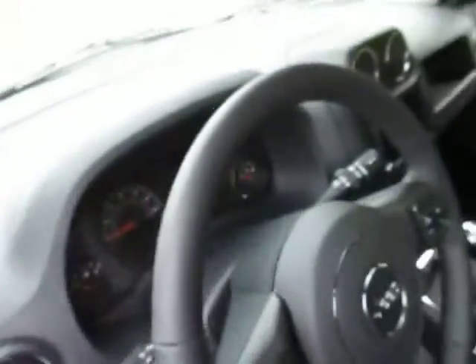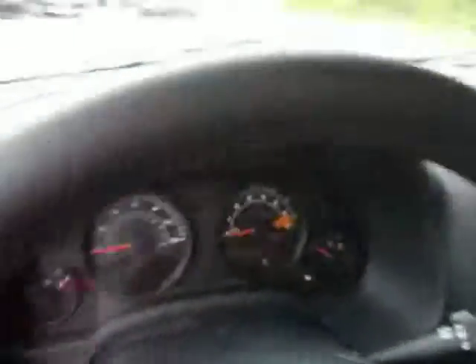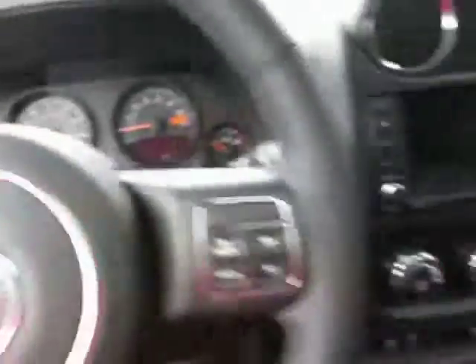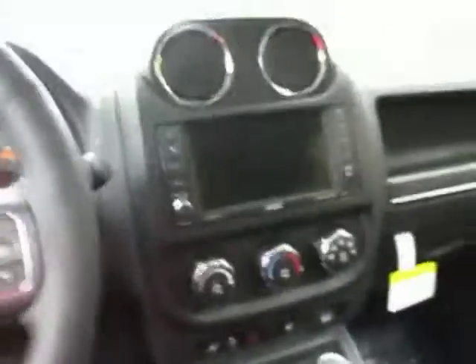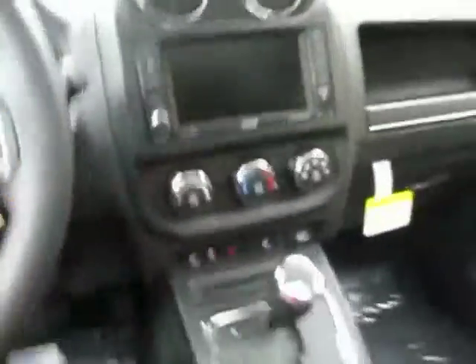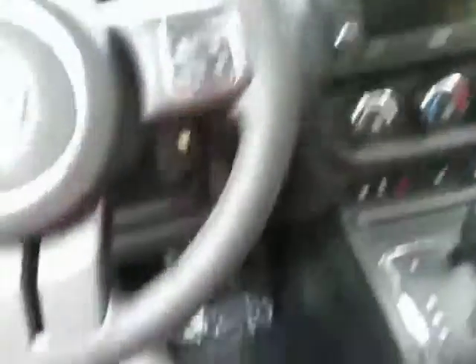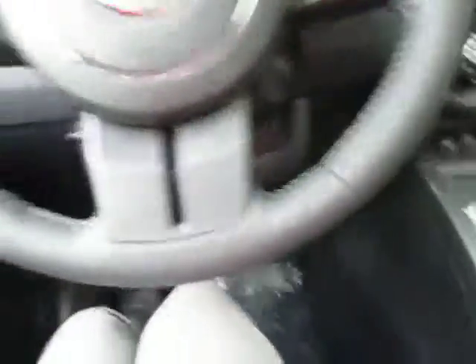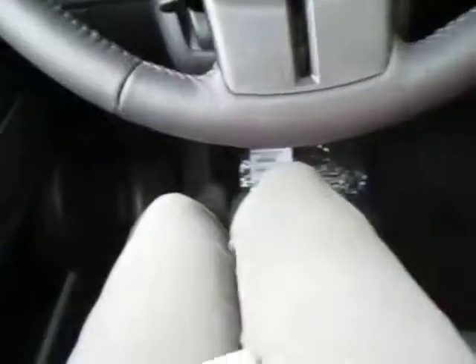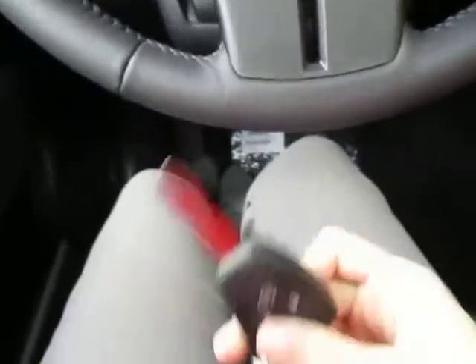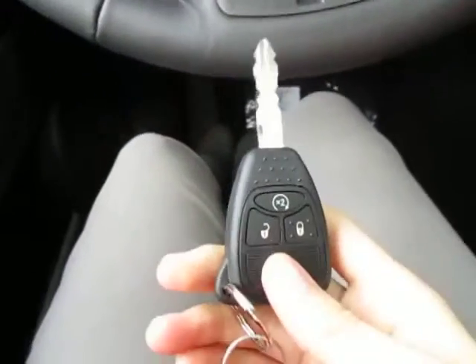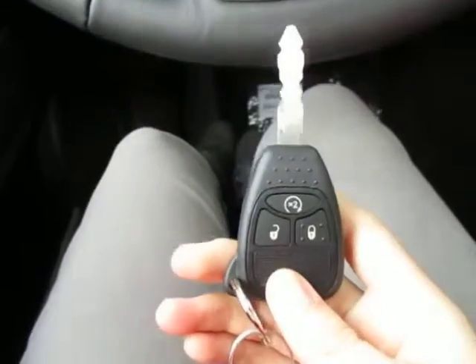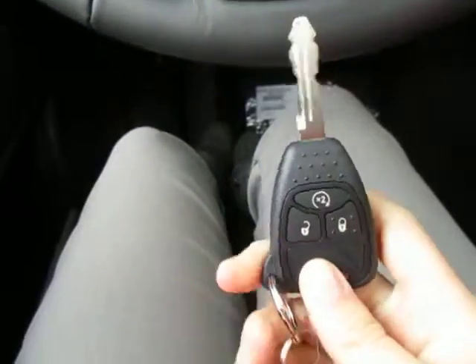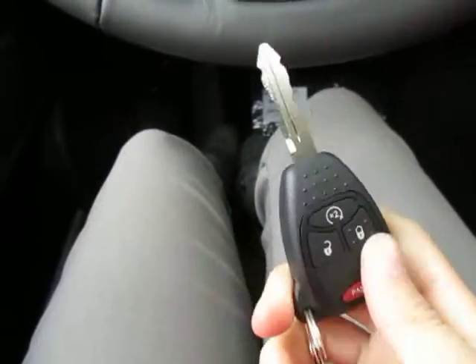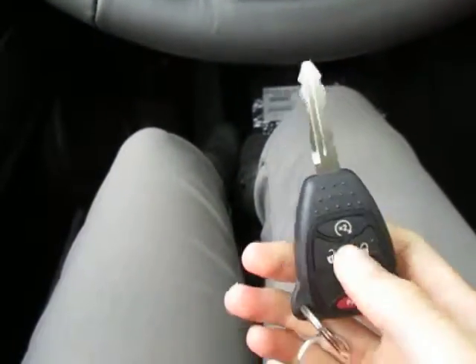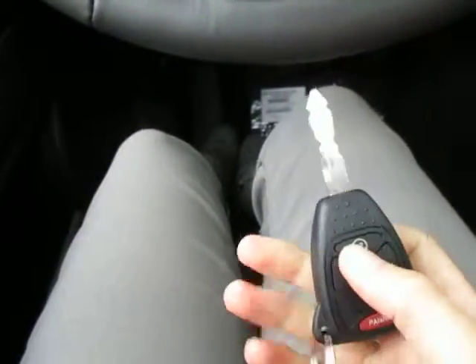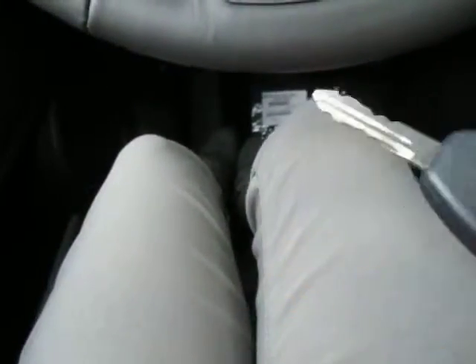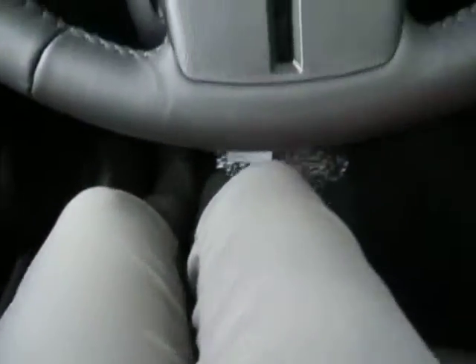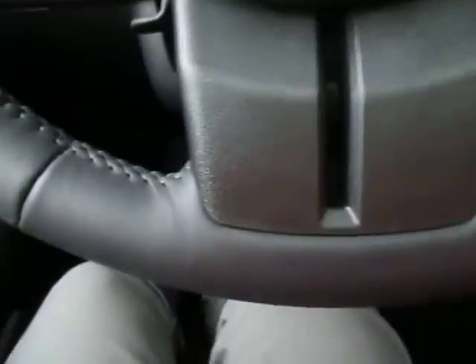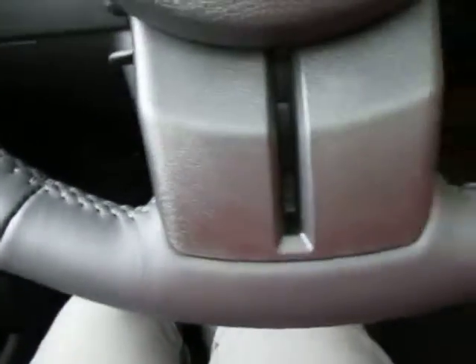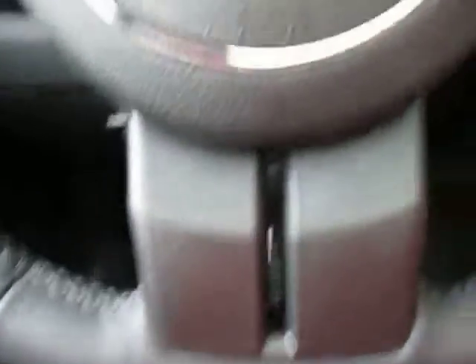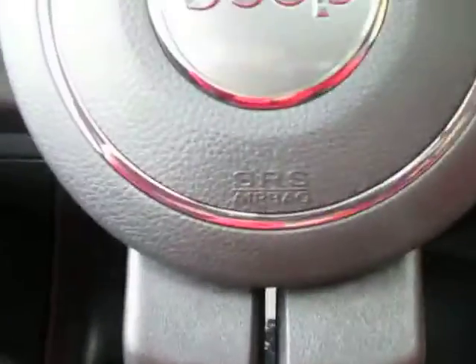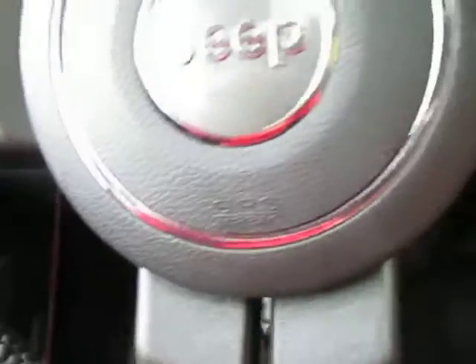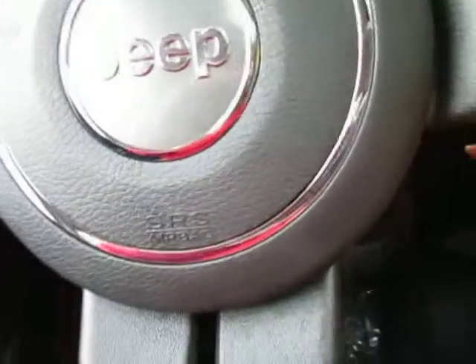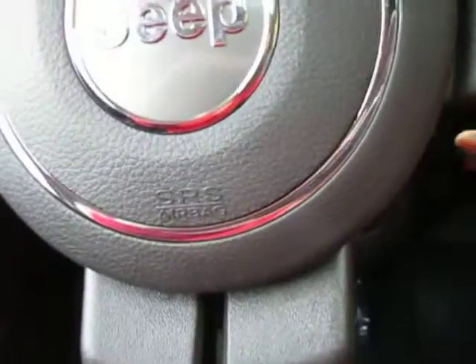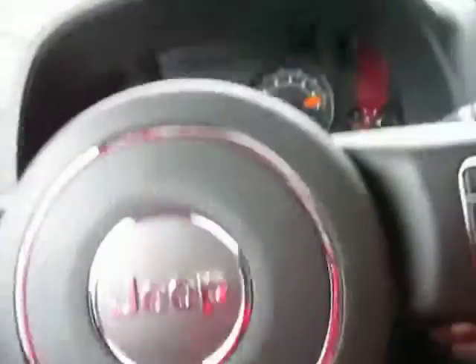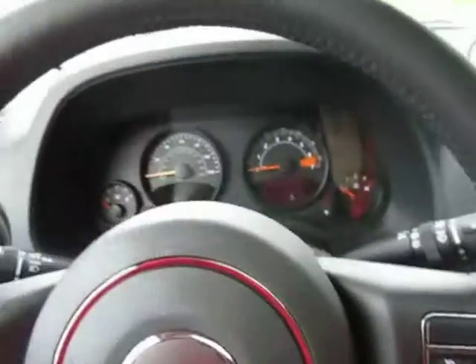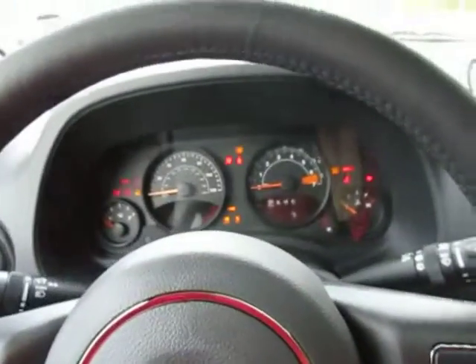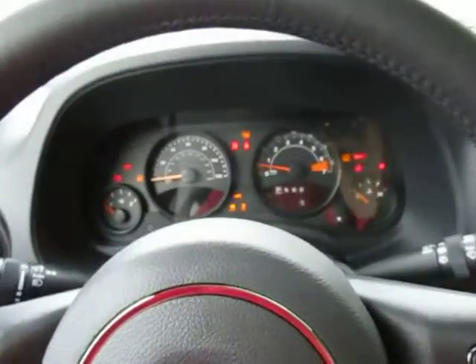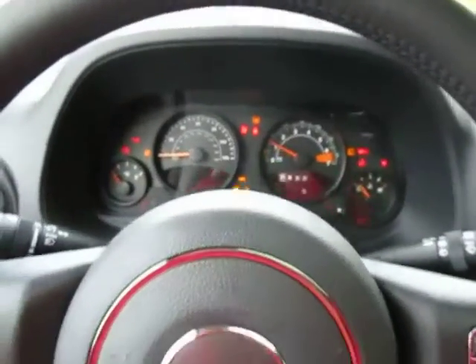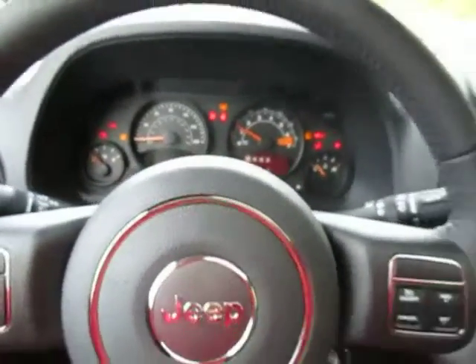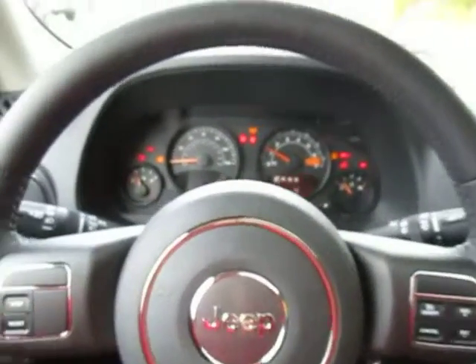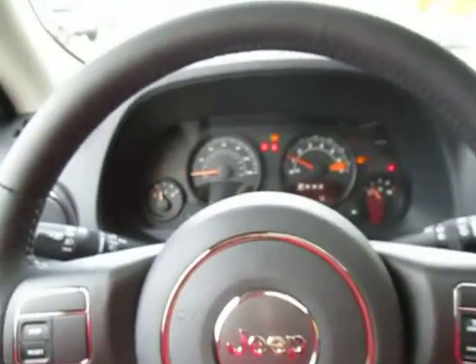When we climb over to the front here, here's a look at the key. You've got your lock, unlock, and auto start on there, which is great because you don't have to be inside the vehicle to start it up. You can do it coming out of your house or the store.